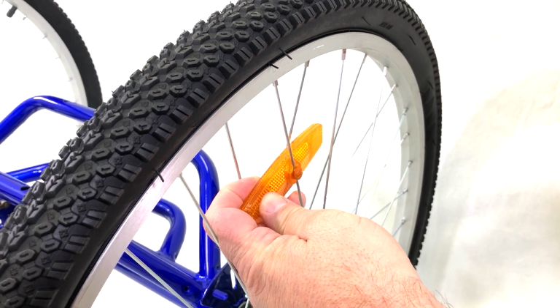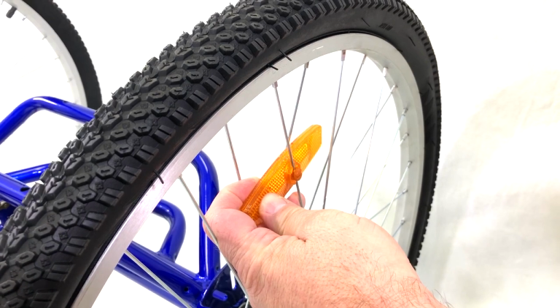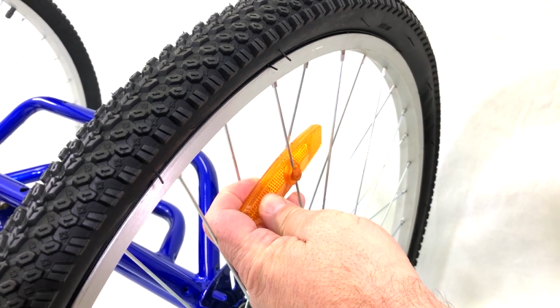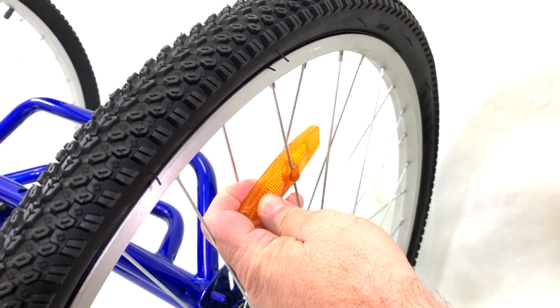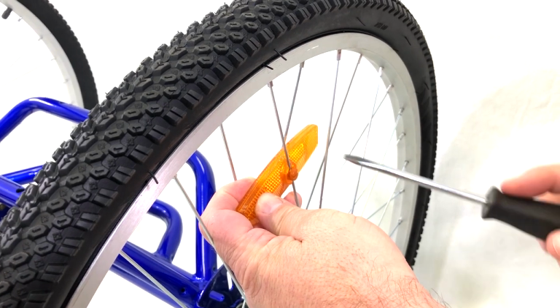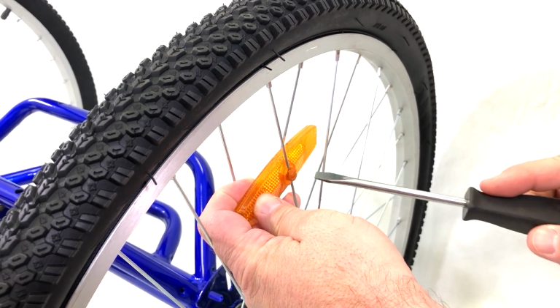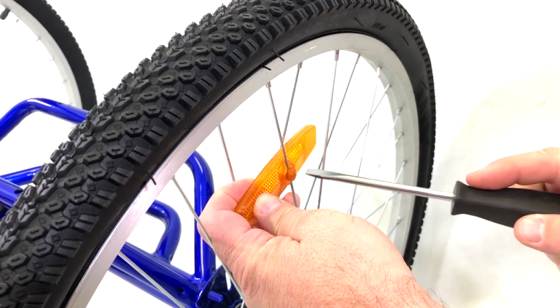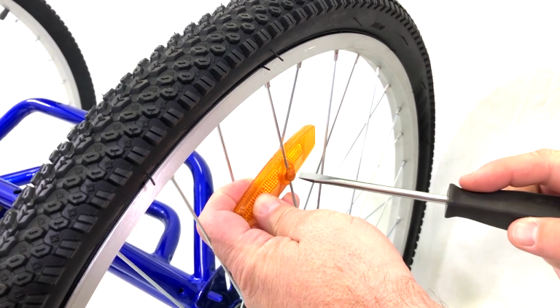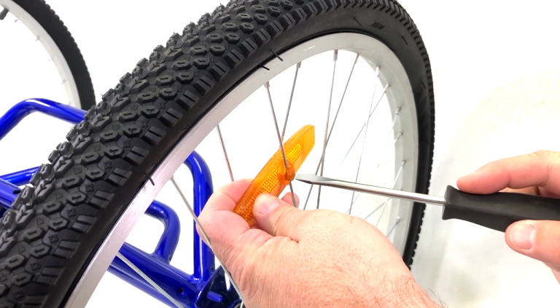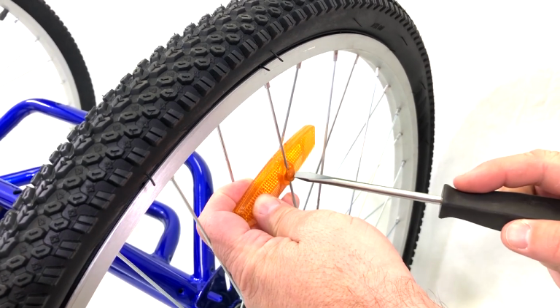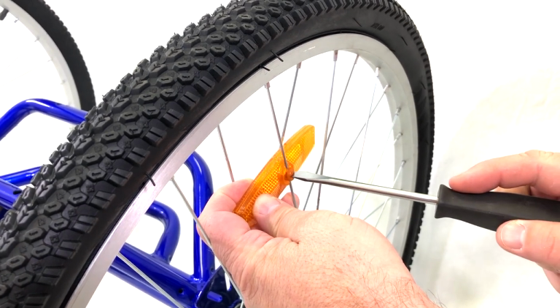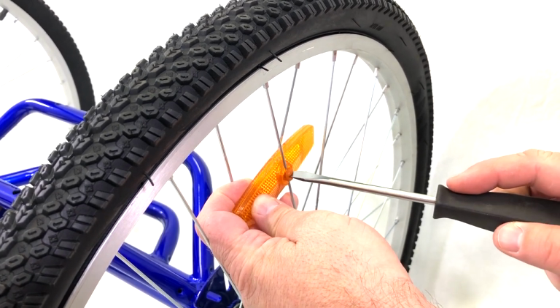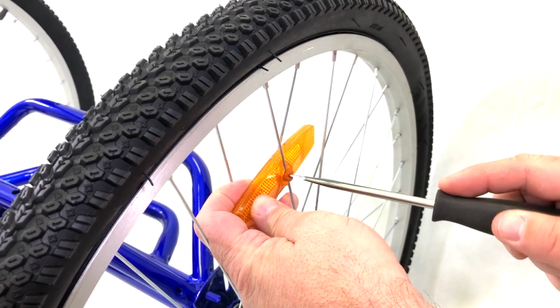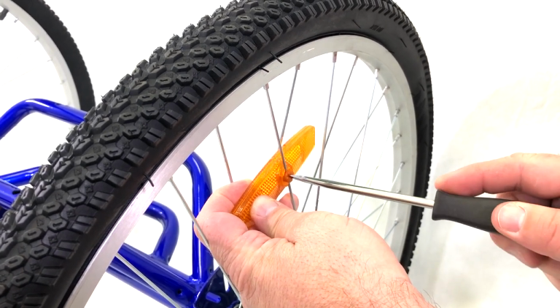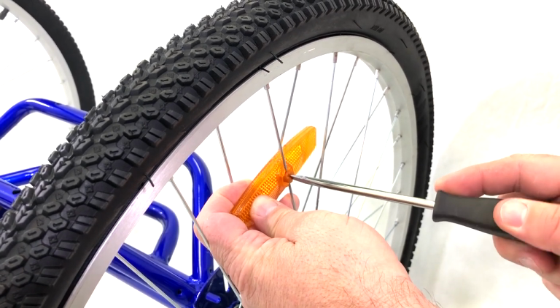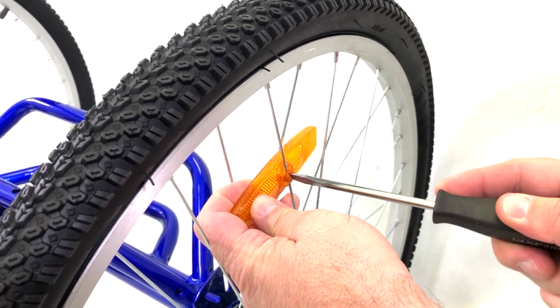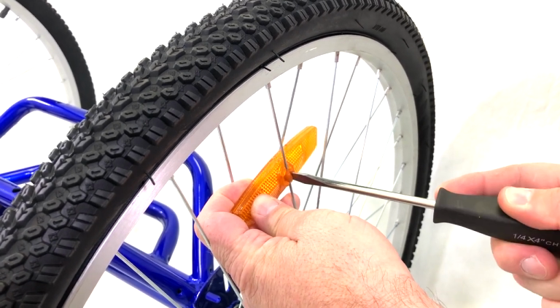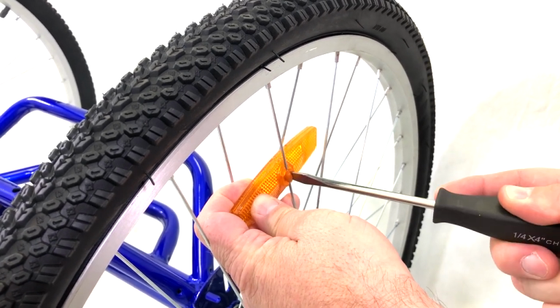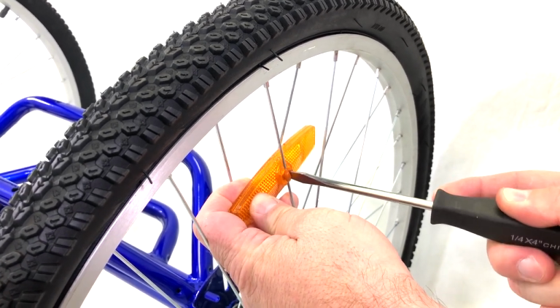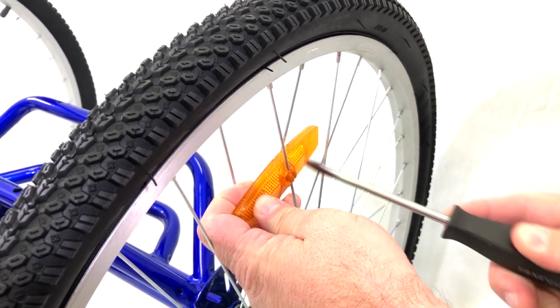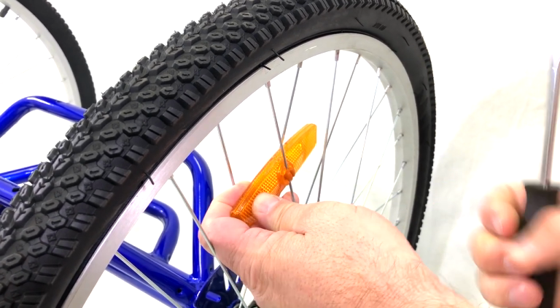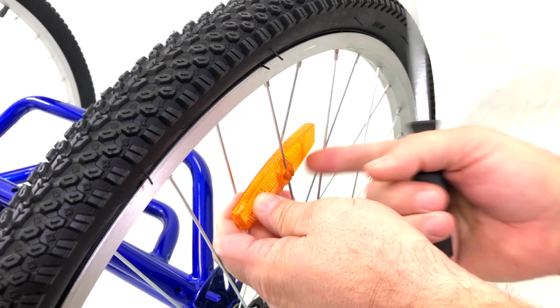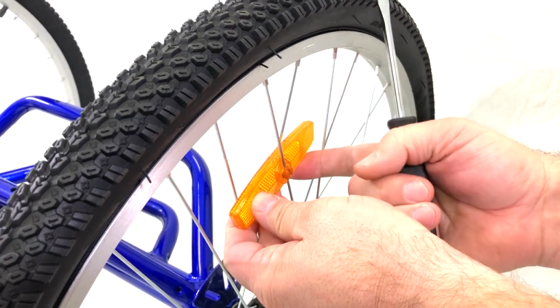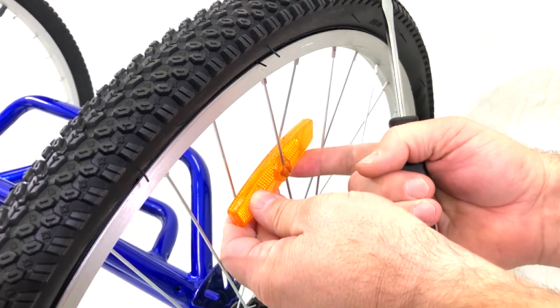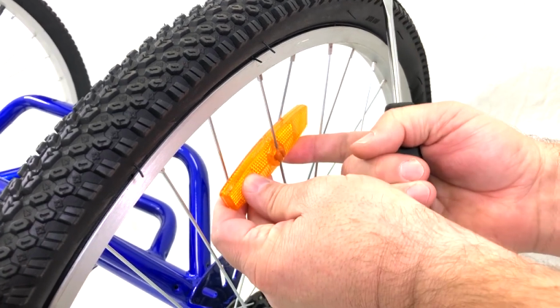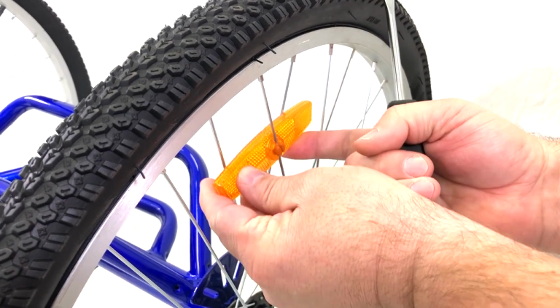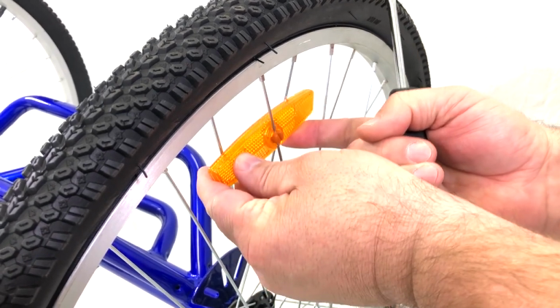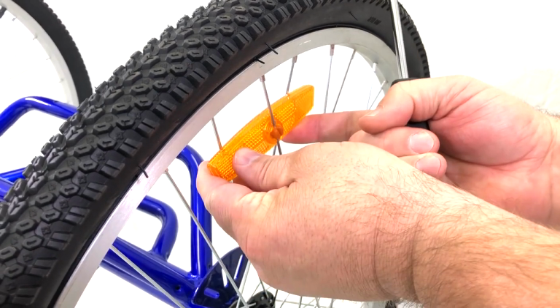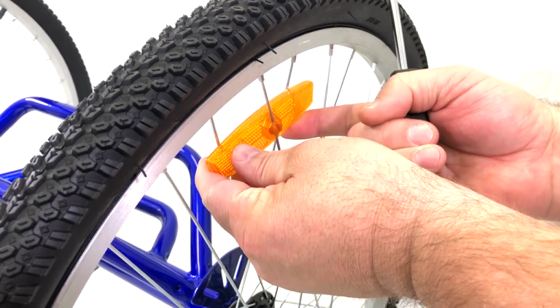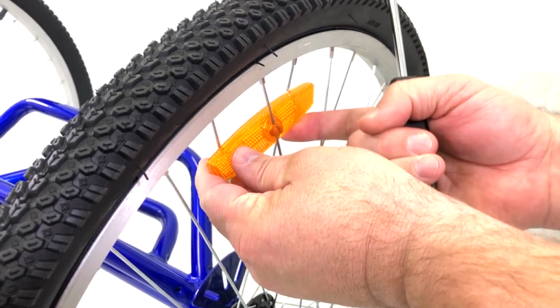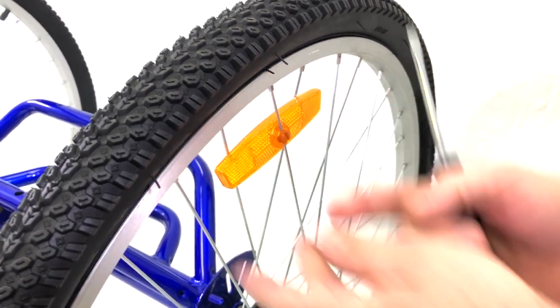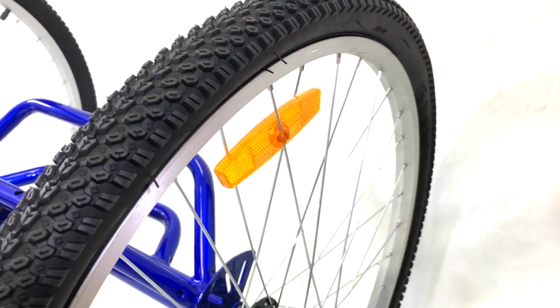Then, with a flathead screwdriver, twist the cap to lock in place. Finally, slide the reflector up so it's nice and snug in the spokes.